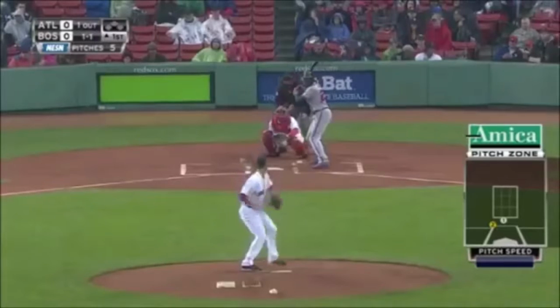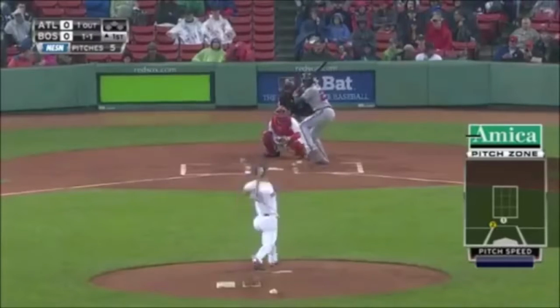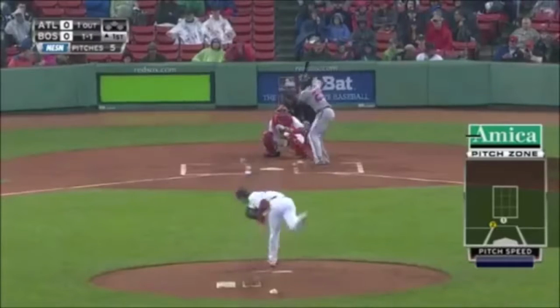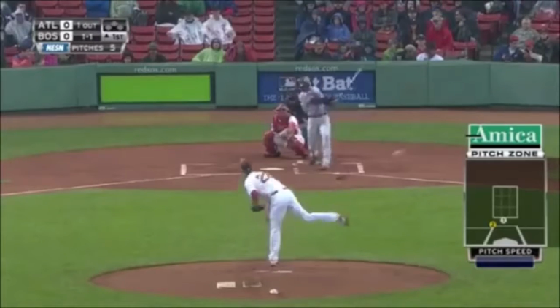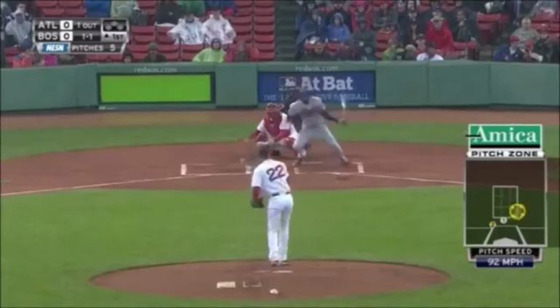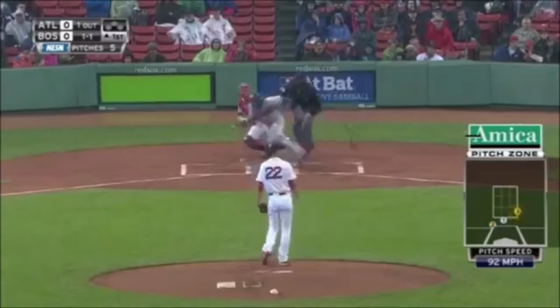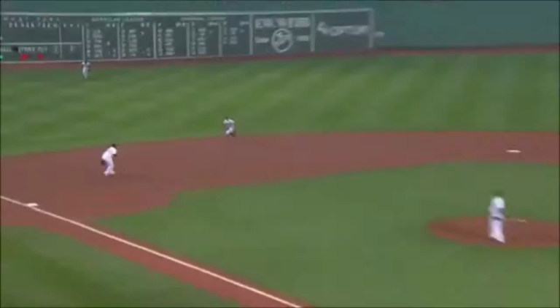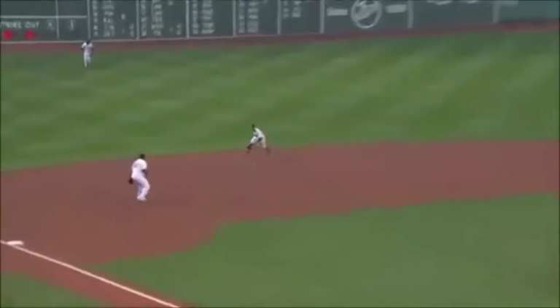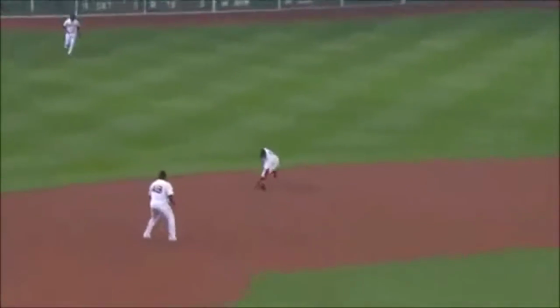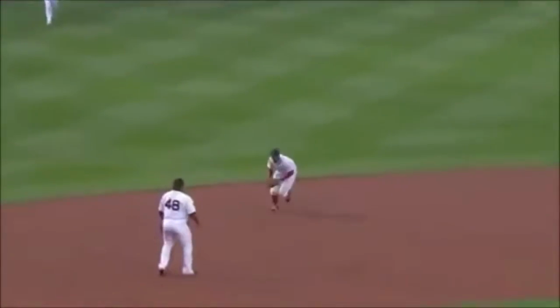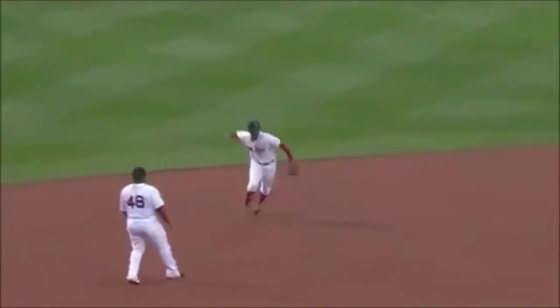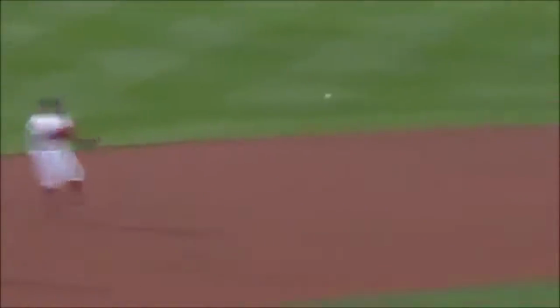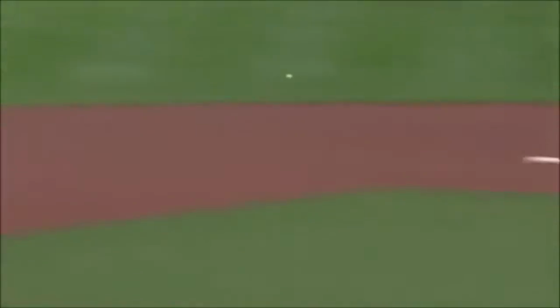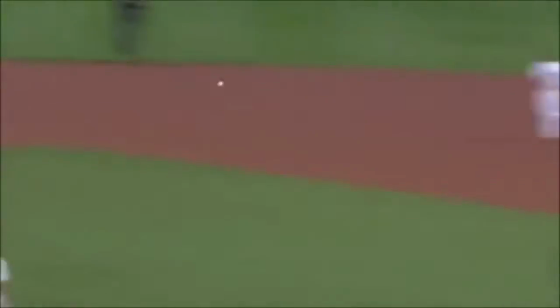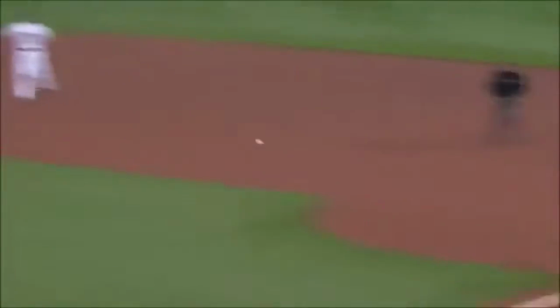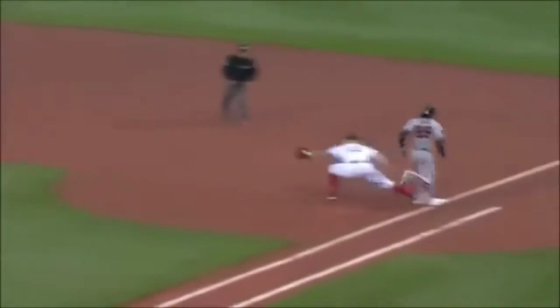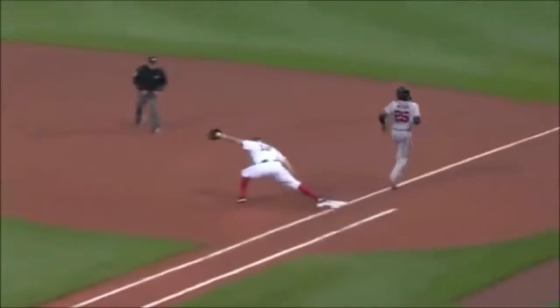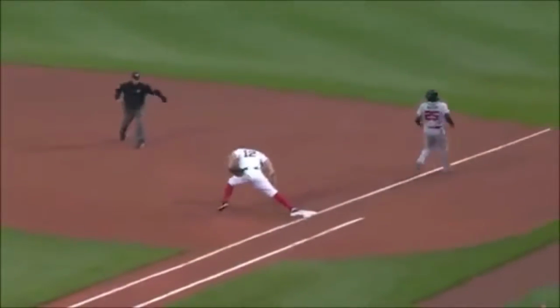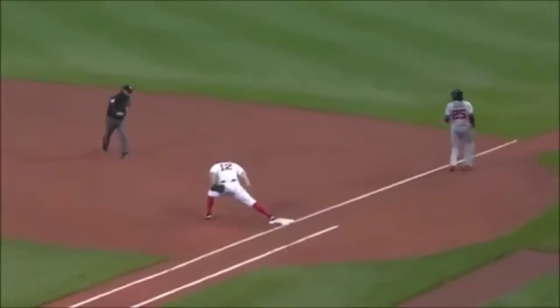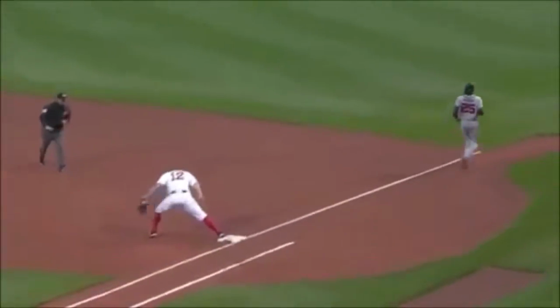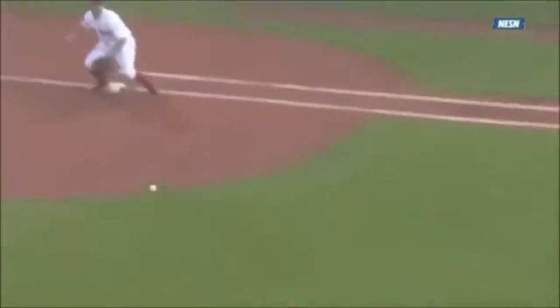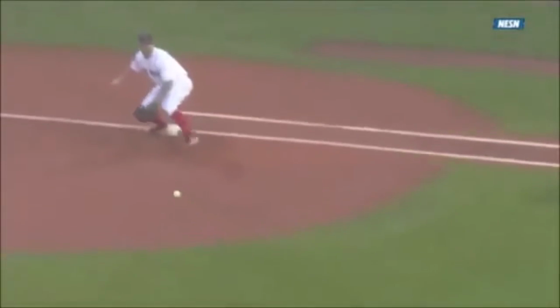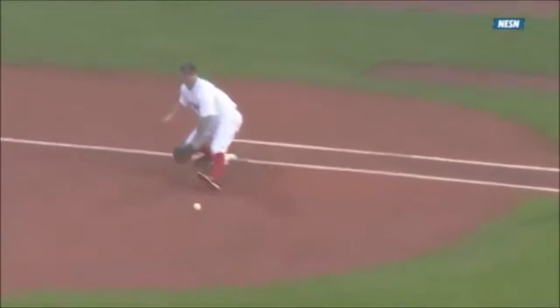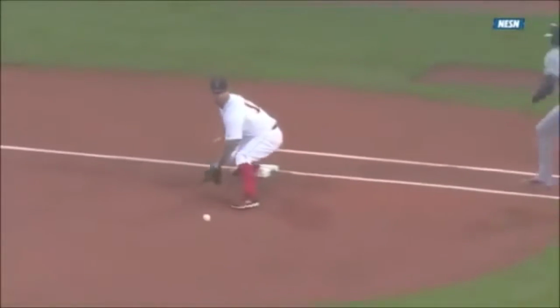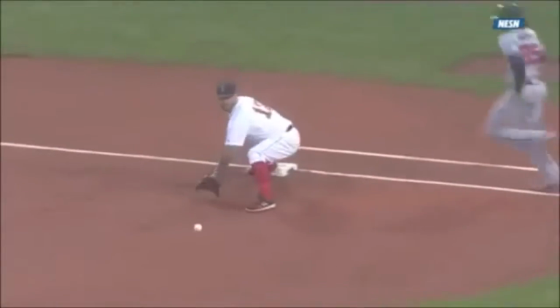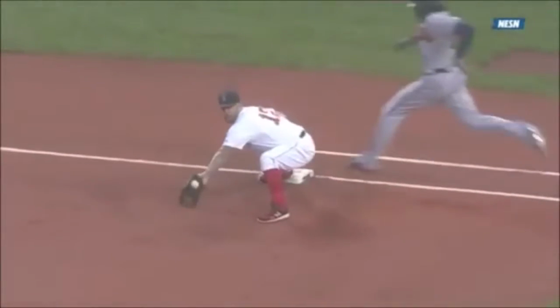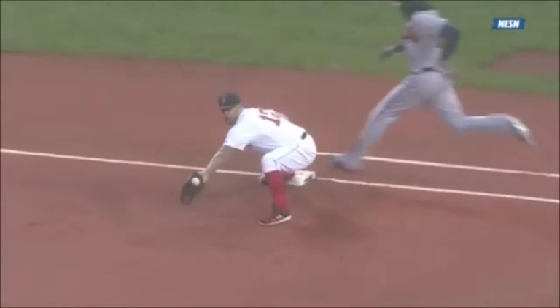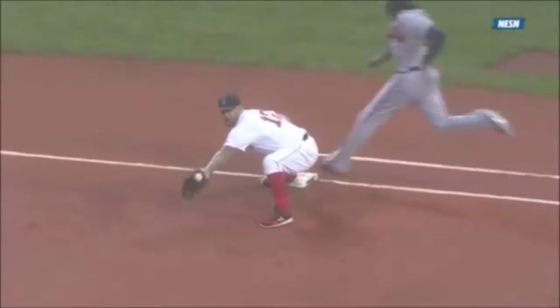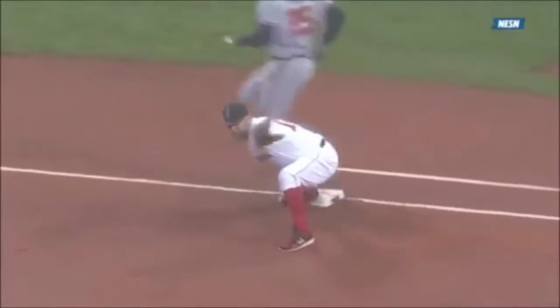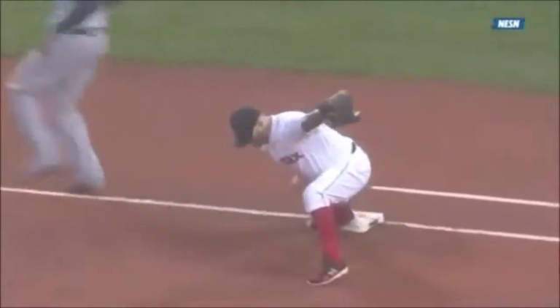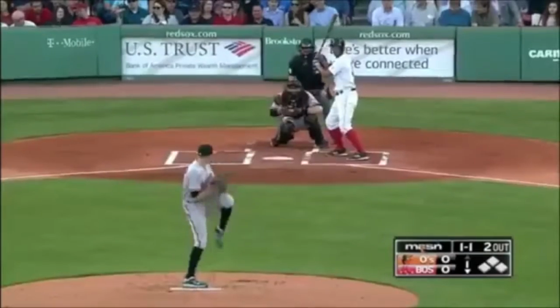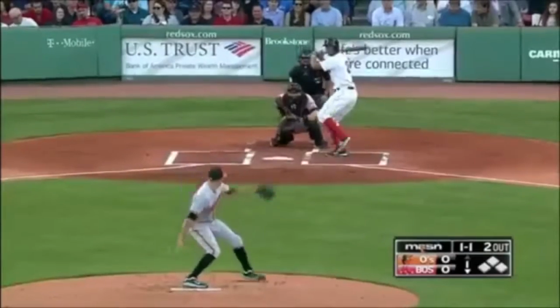In games, in the ground to the left side. Bogarts on the backhand, off-balance throw, dug out by Napoli for the out. Nicely done on both ends.